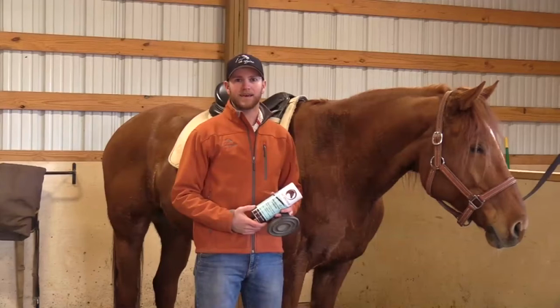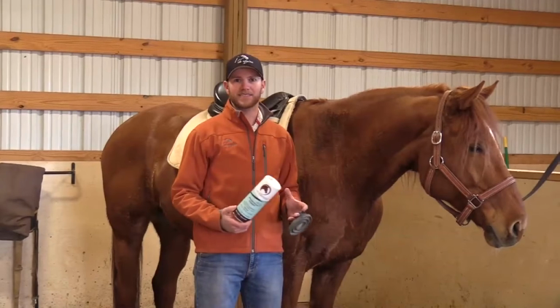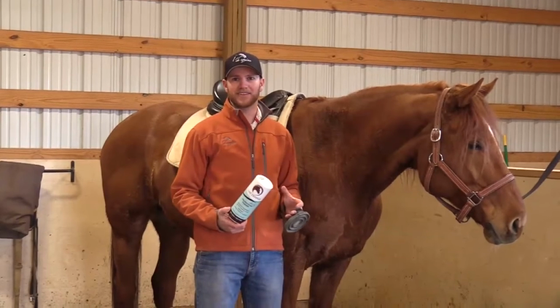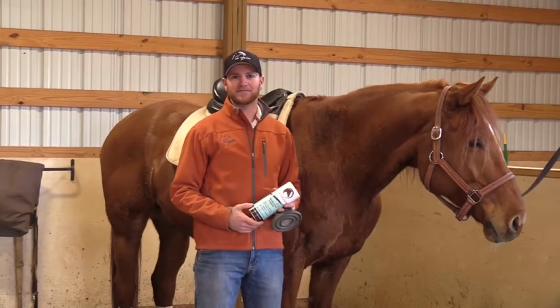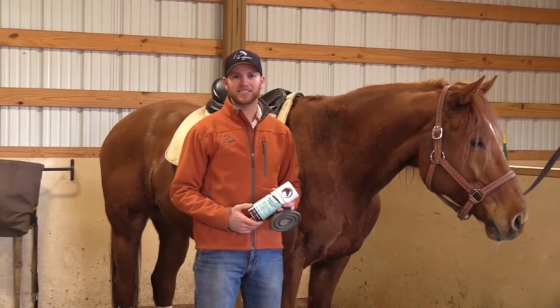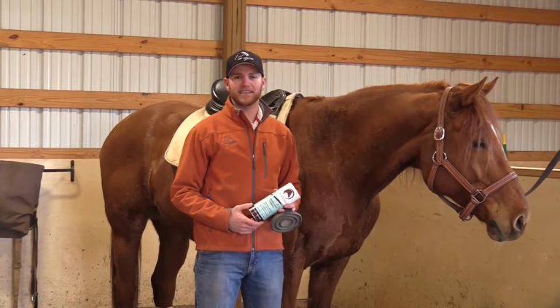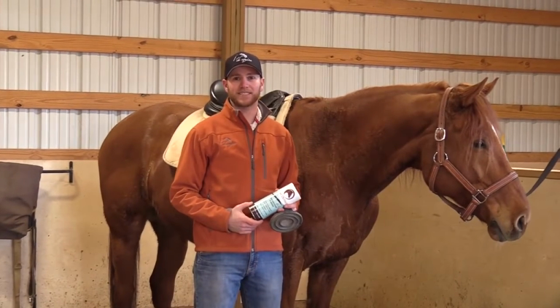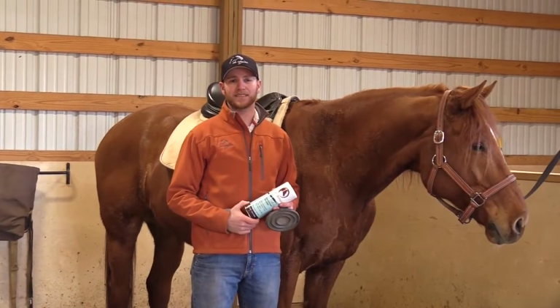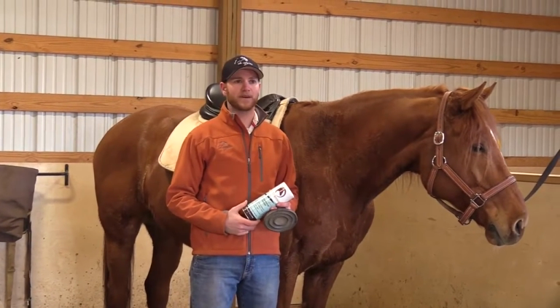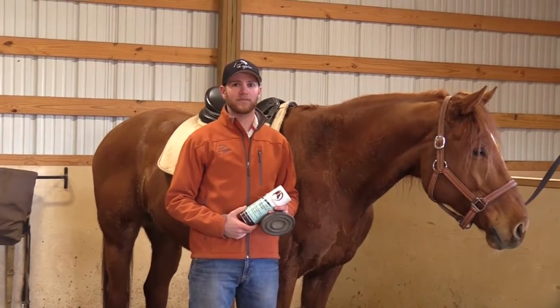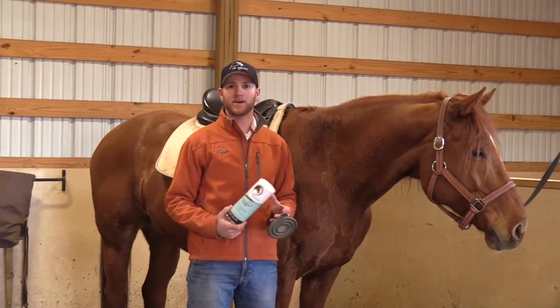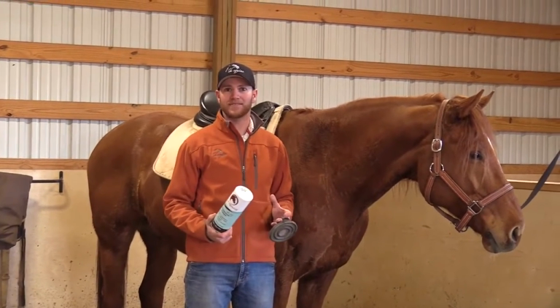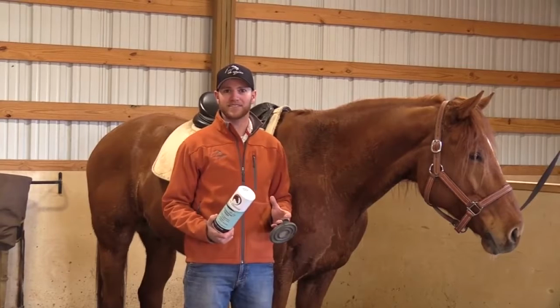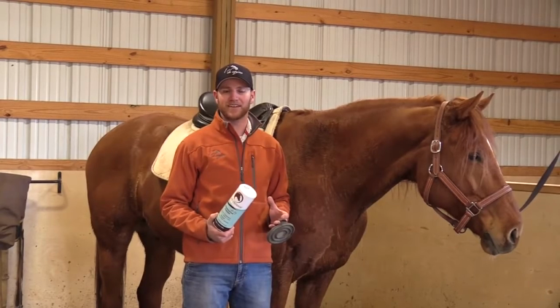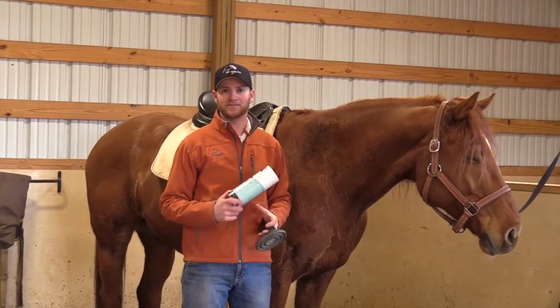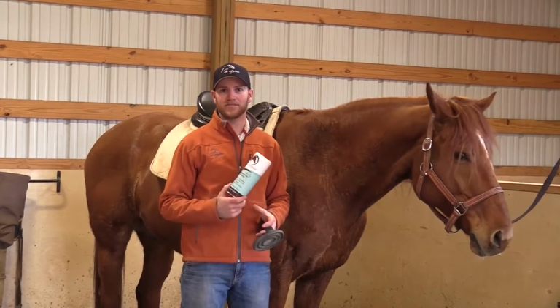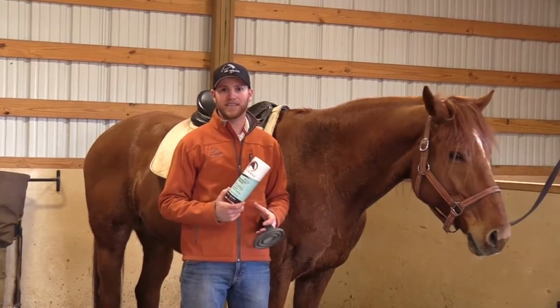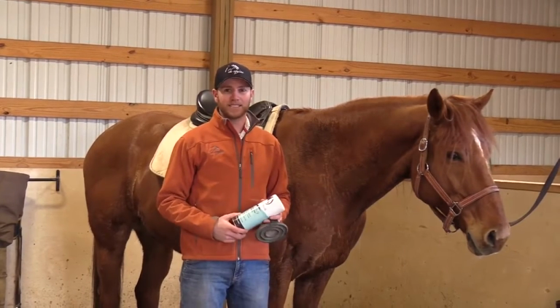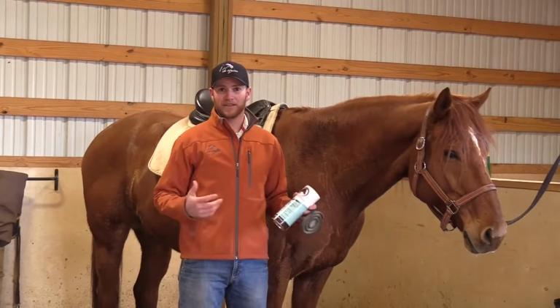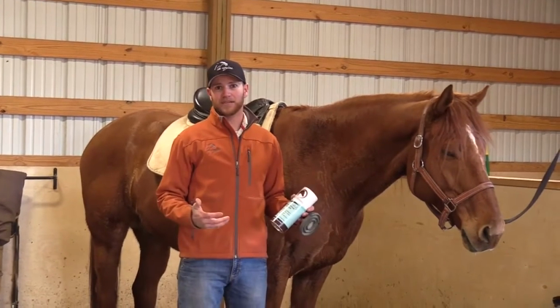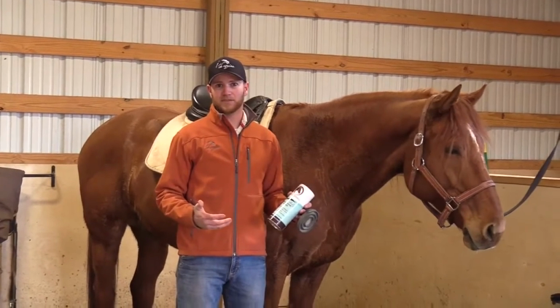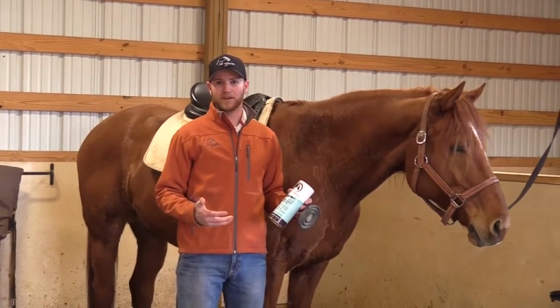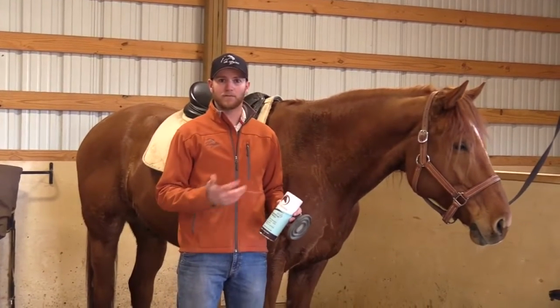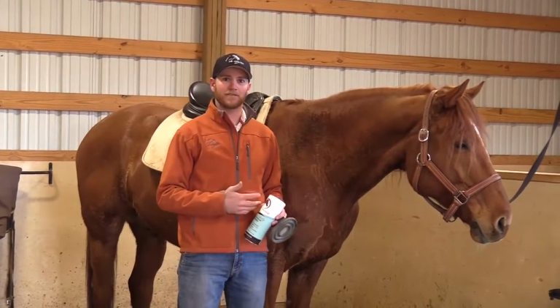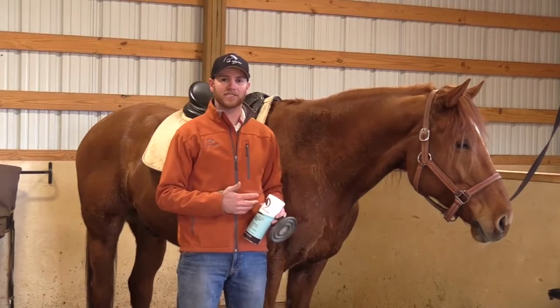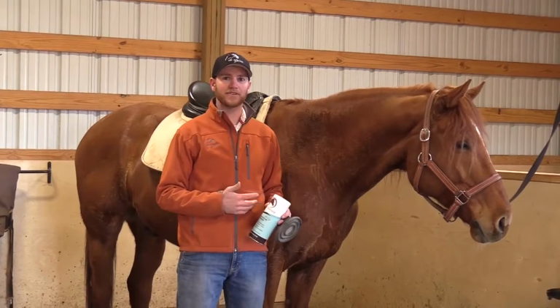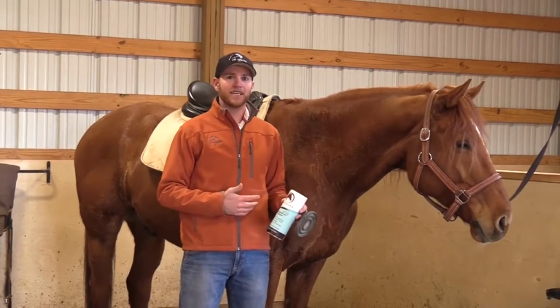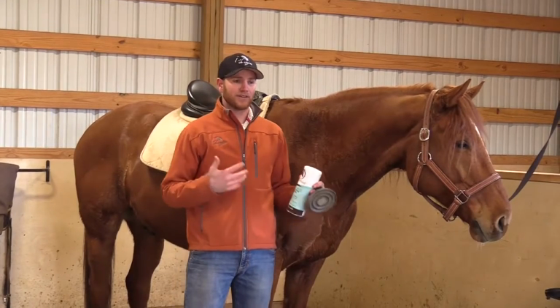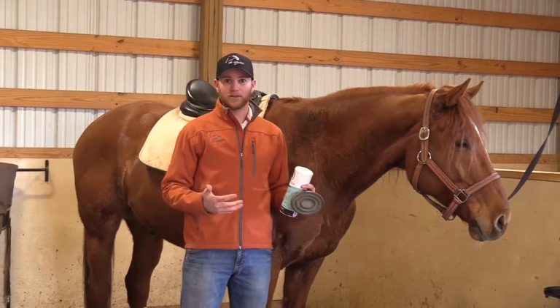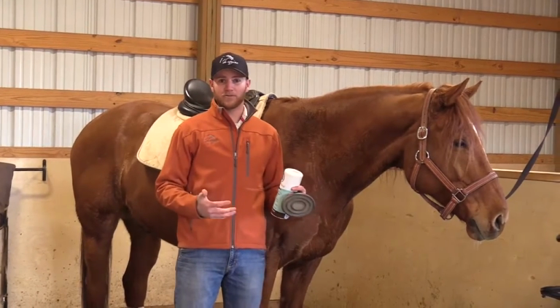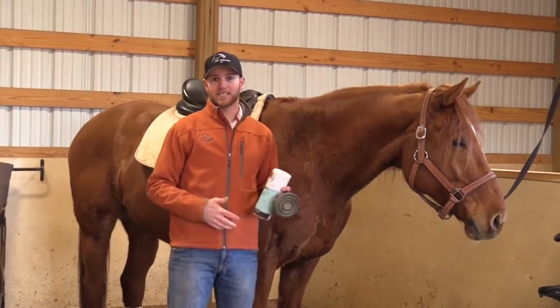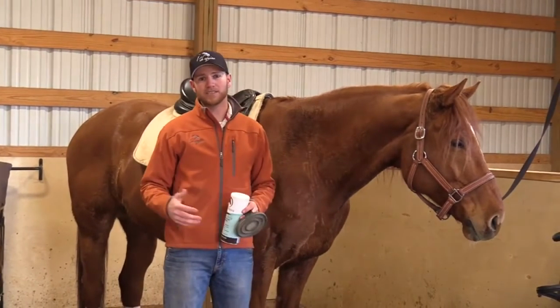Hi everybody, it's Cody Harrison with C.G. Quank. I wanted to tell you a little bit about a product that we just recently found called CodeFence. It's a powder that really helps us with our sweat when we're working with our horses in the winter, so we don't have to worry about our horses catching chills.